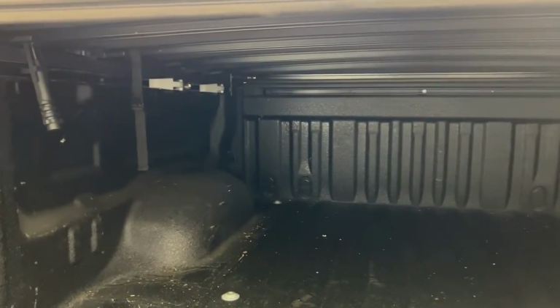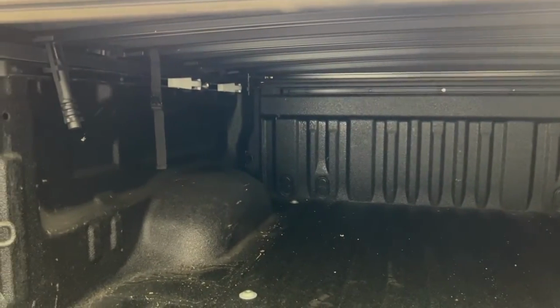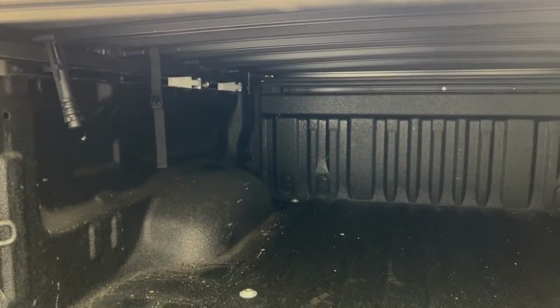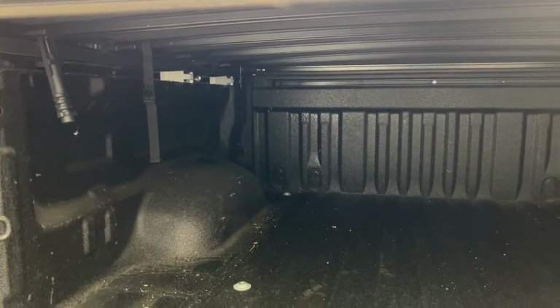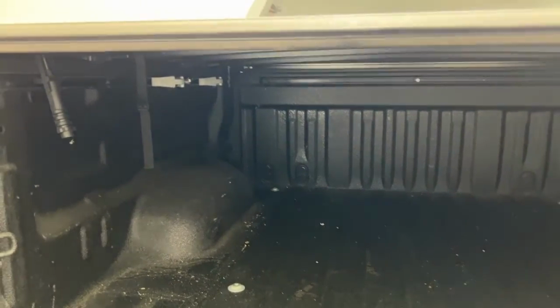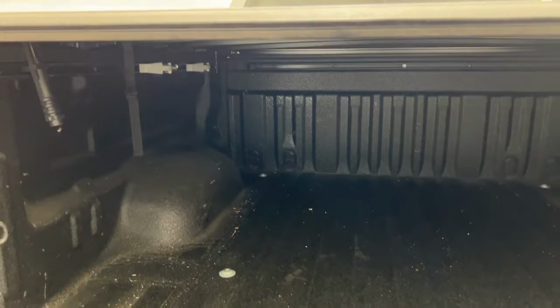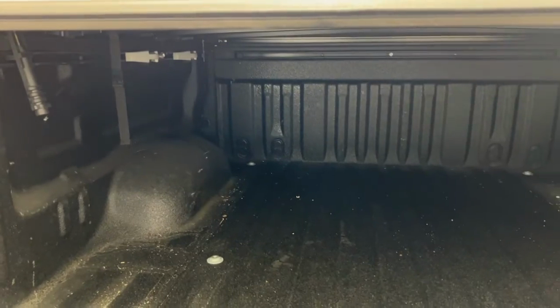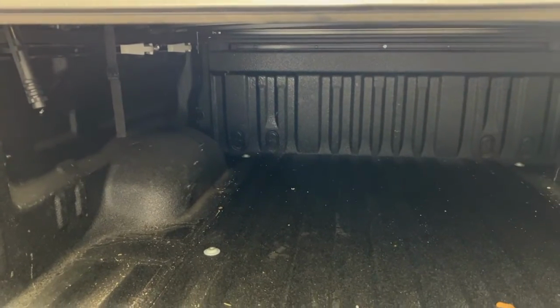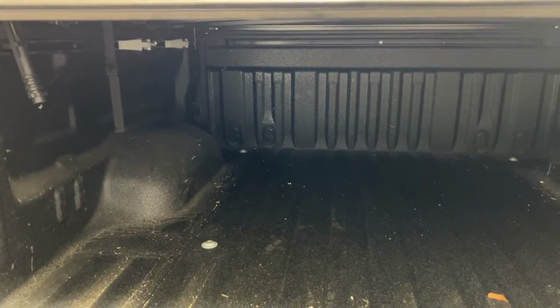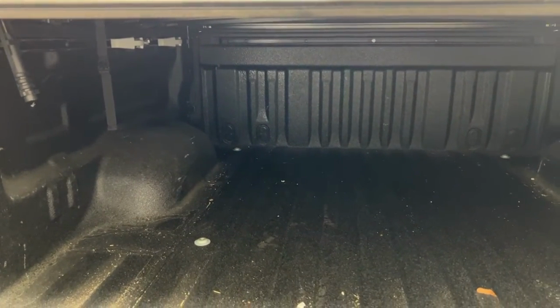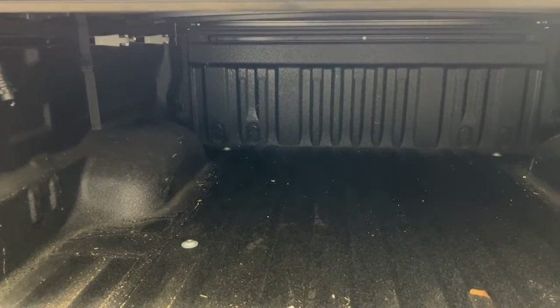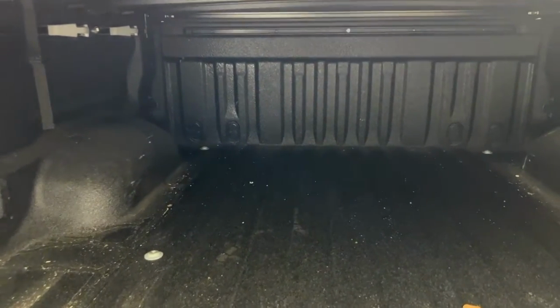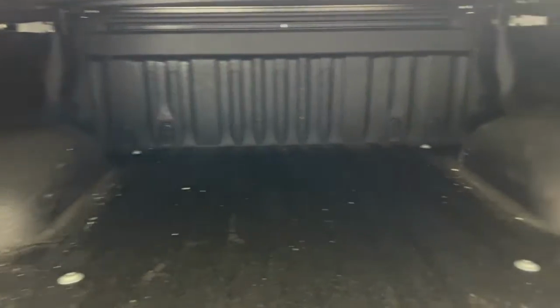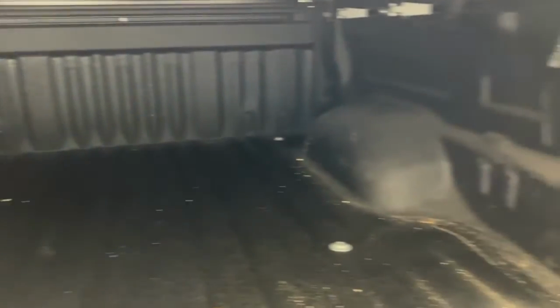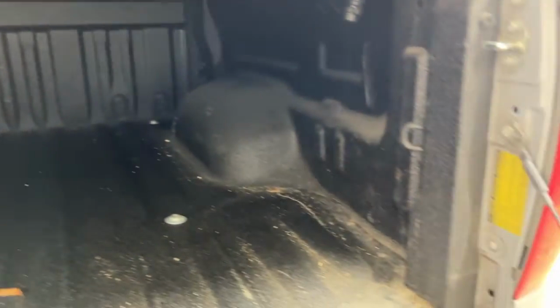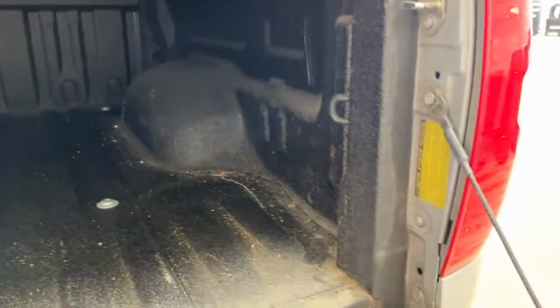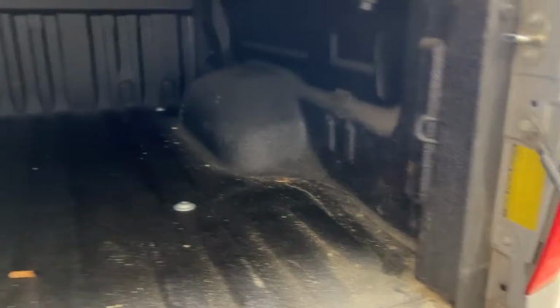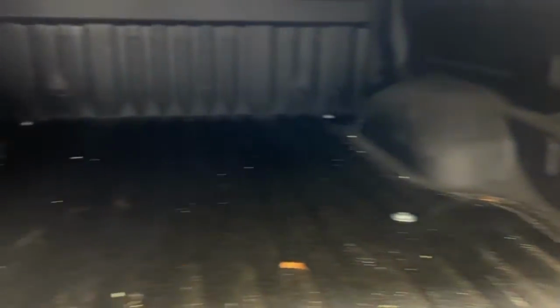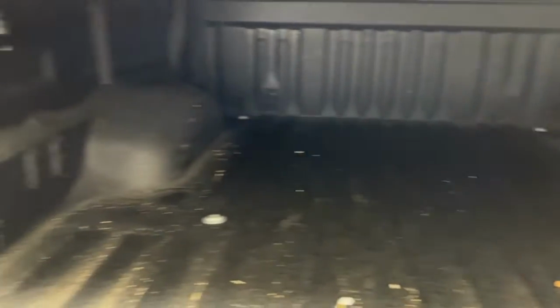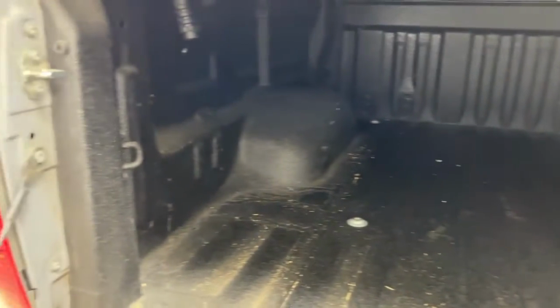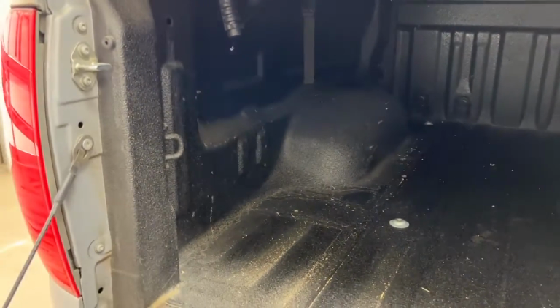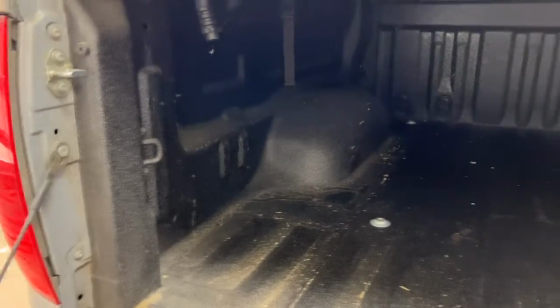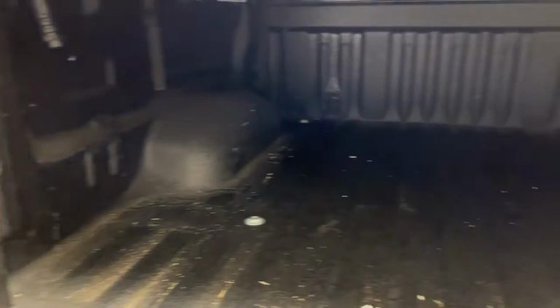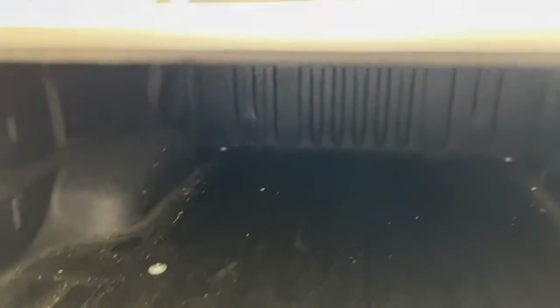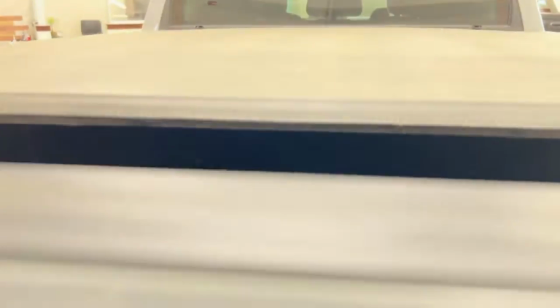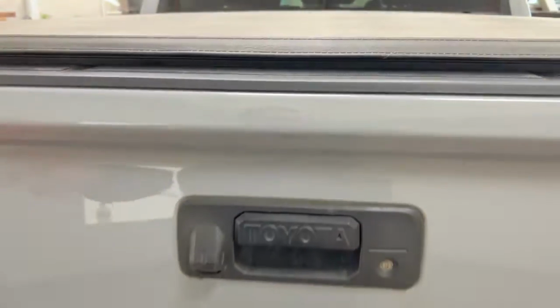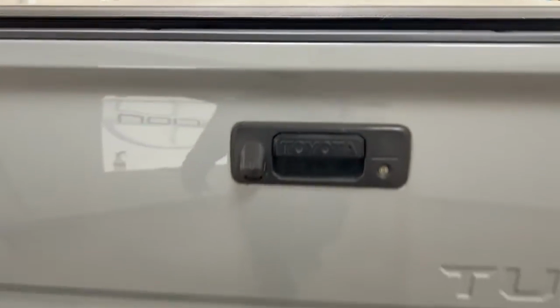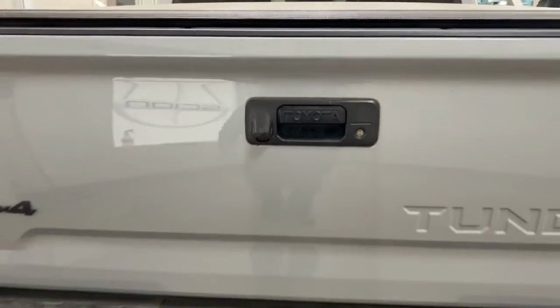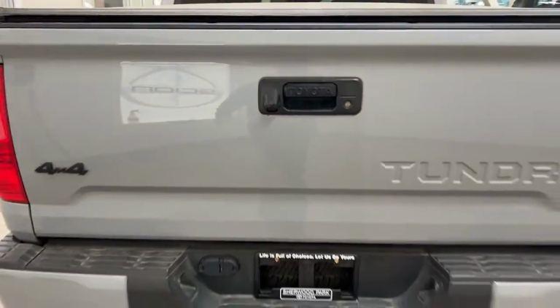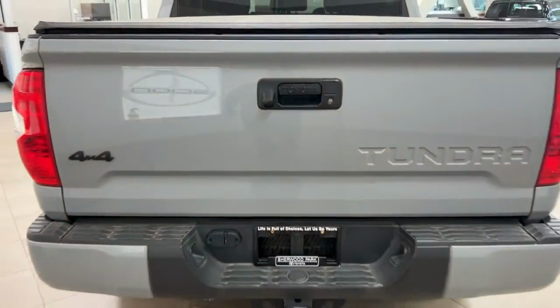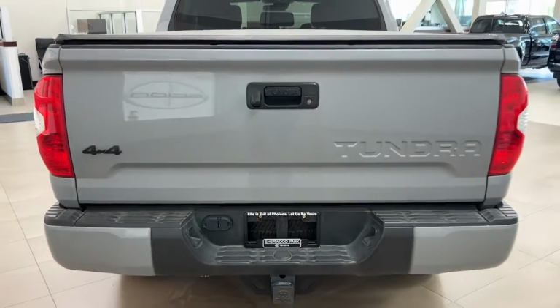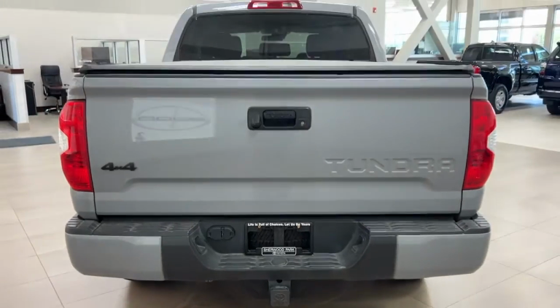You can readjust the bed rail placements on either side and adjust them to your own personal needs. On the left, right, front and back side, you're going to find areas where you can tie down loose cargo, so it's not shifting around in the back of your bed while you're driving.